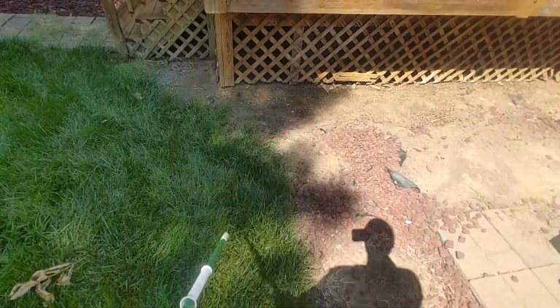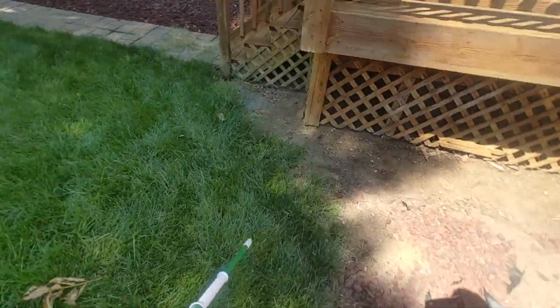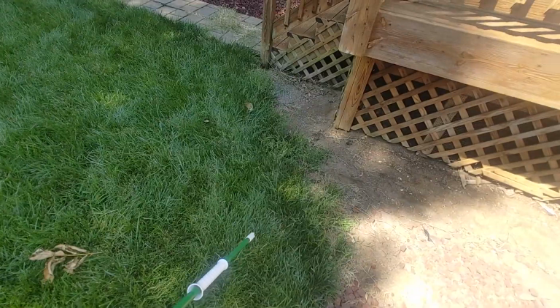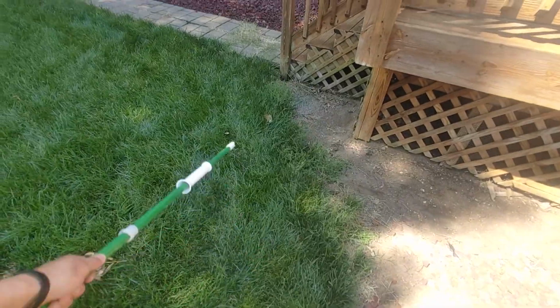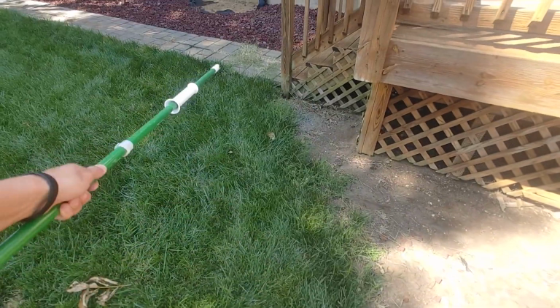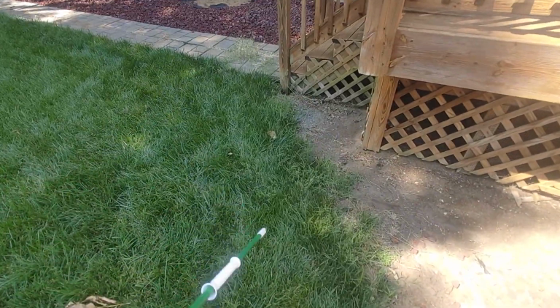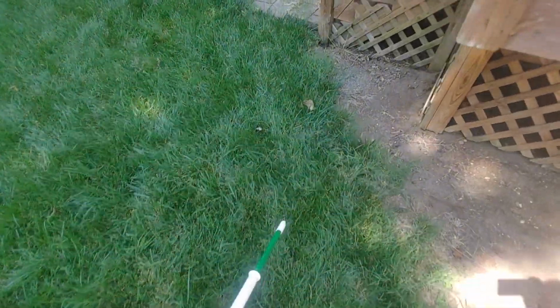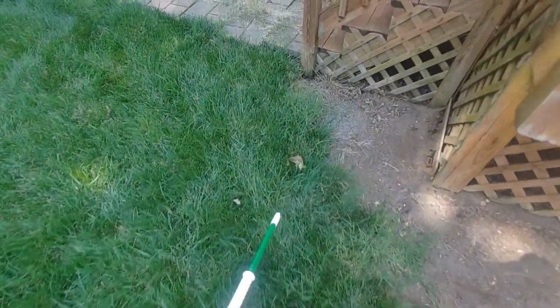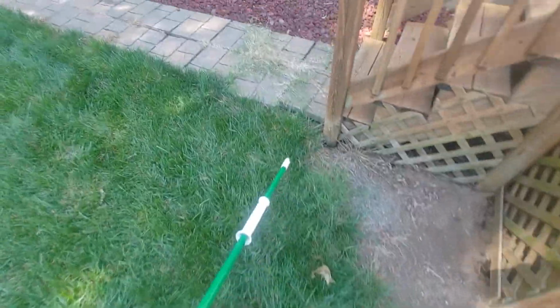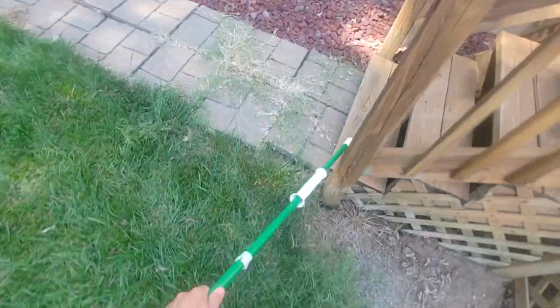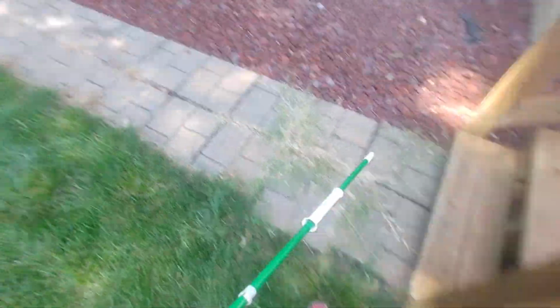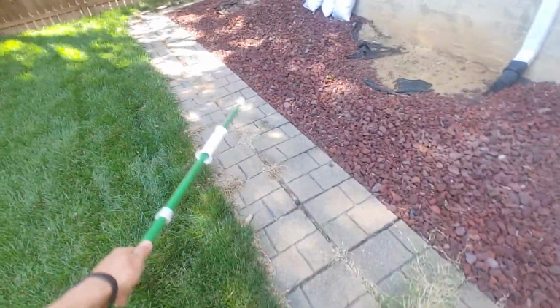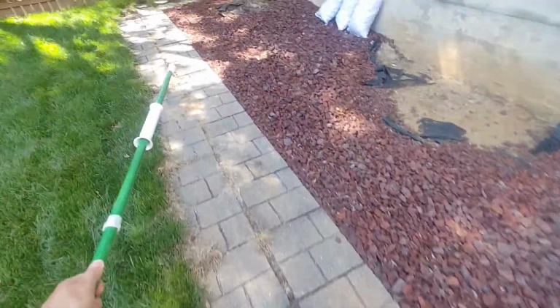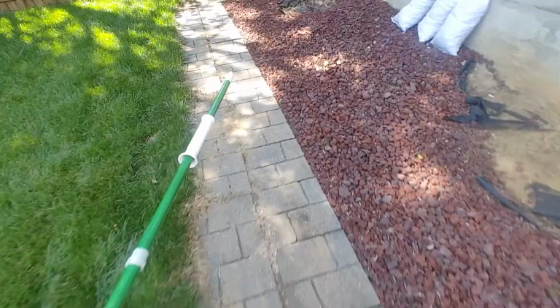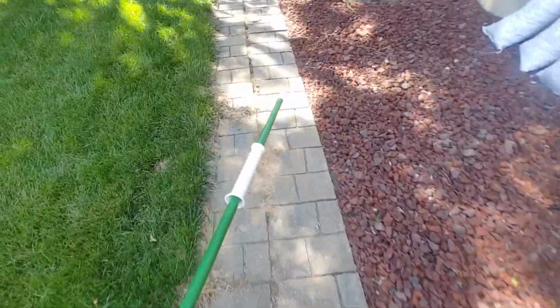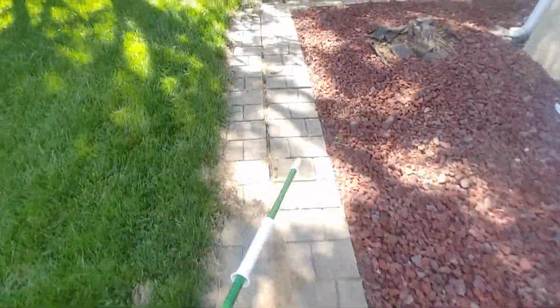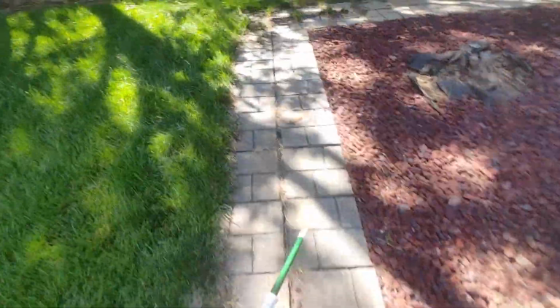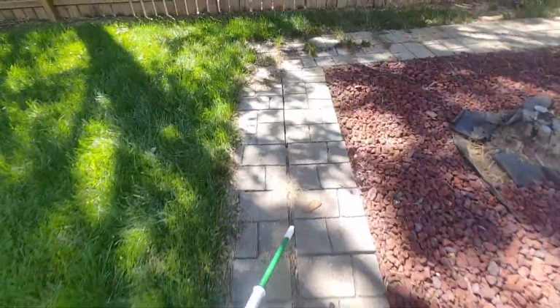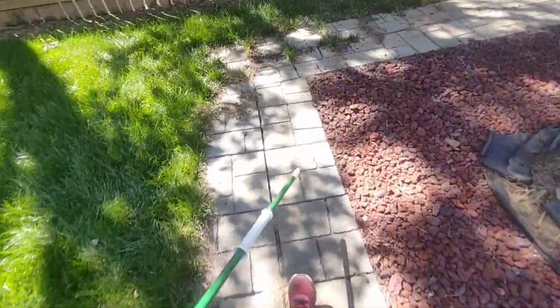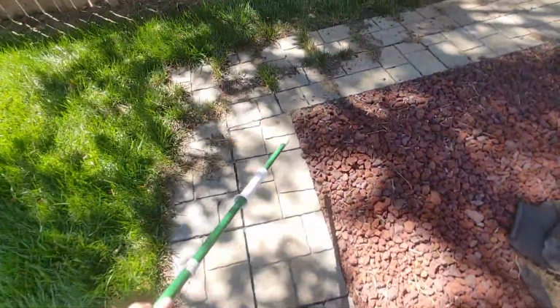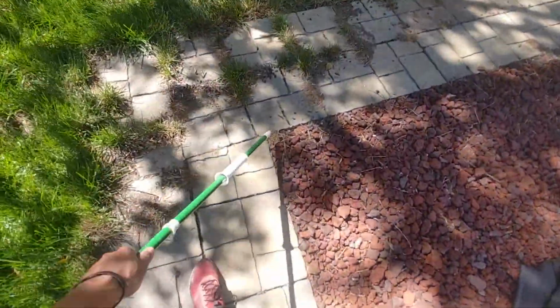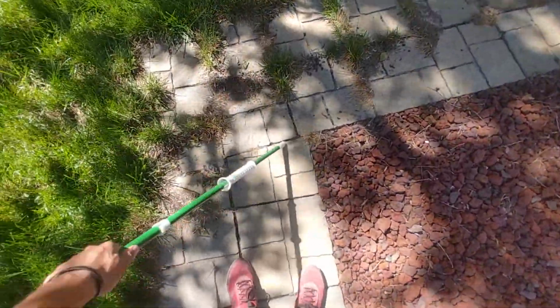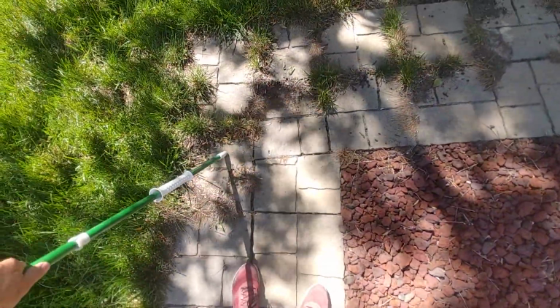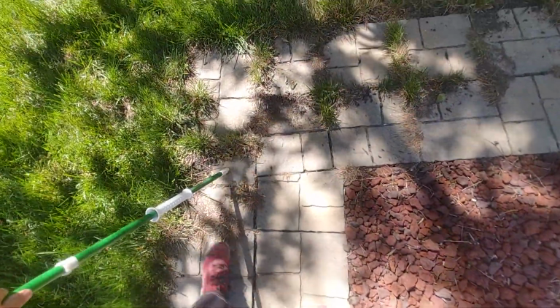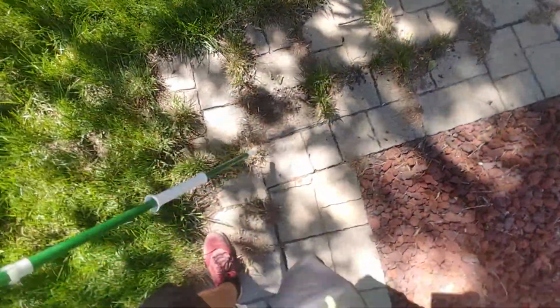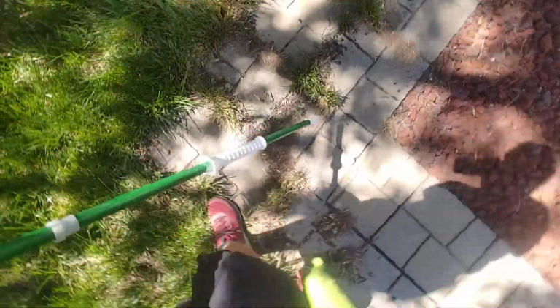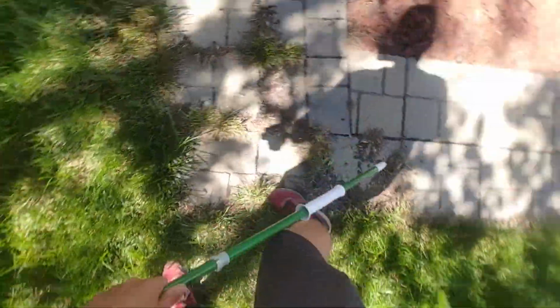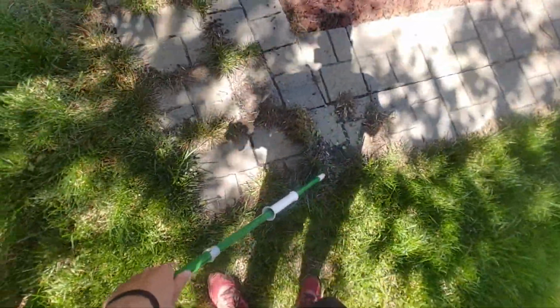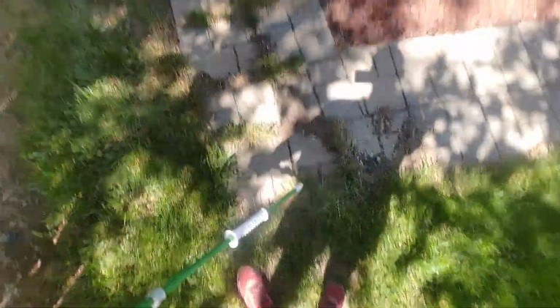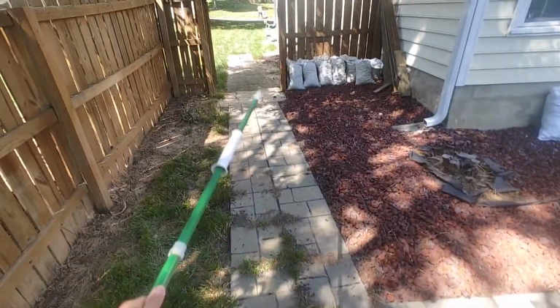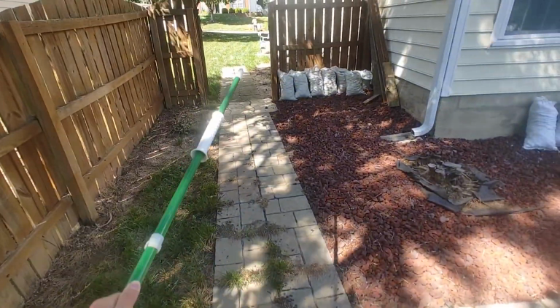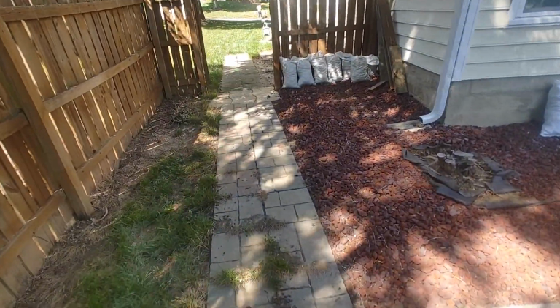We're going to do a diagonal three foot walk here to there. And then from this step to where the joint would be here, three feet. And from here that way, four feet.